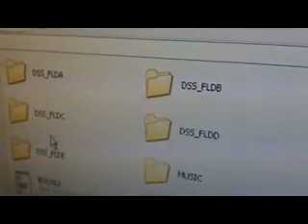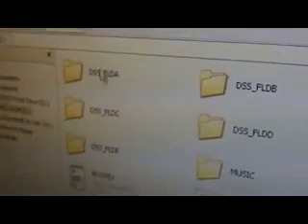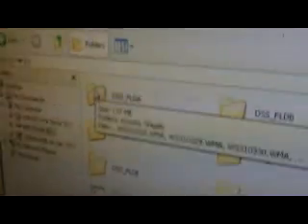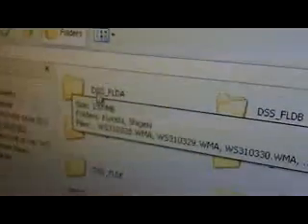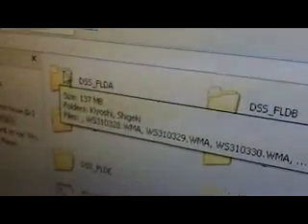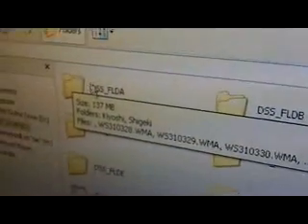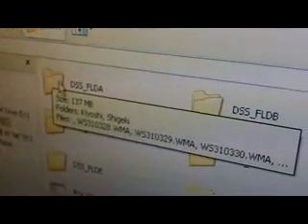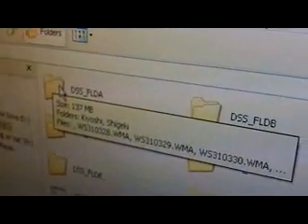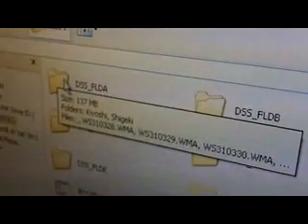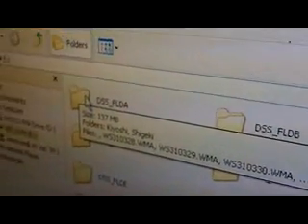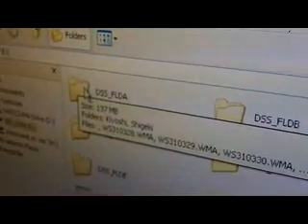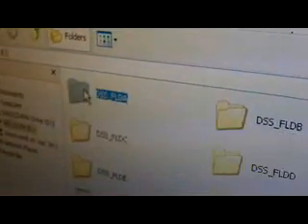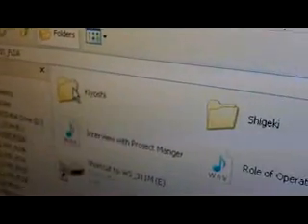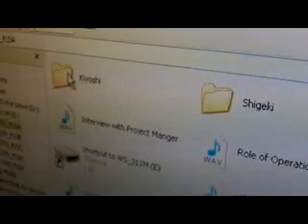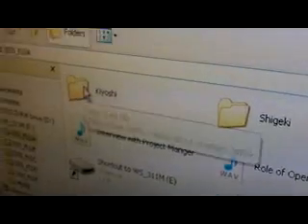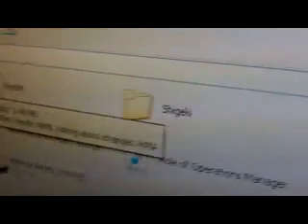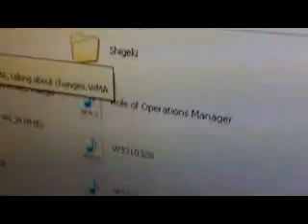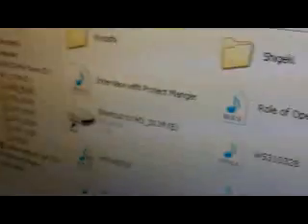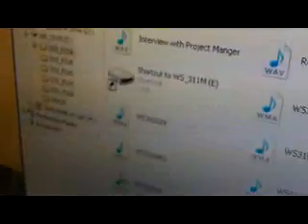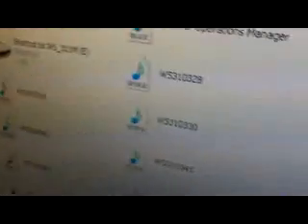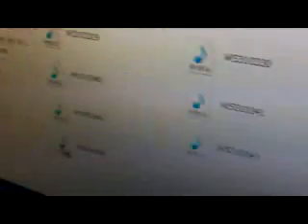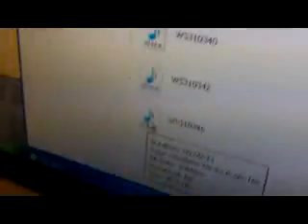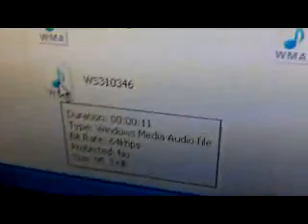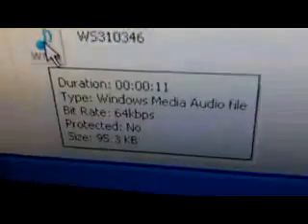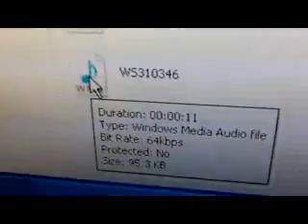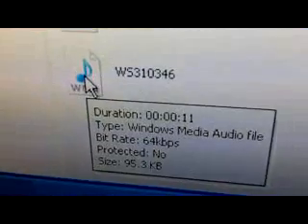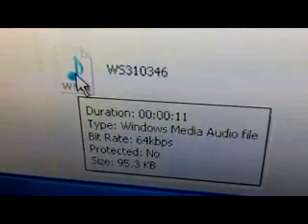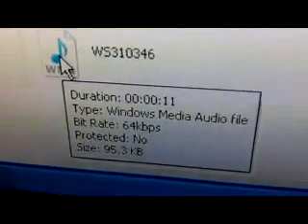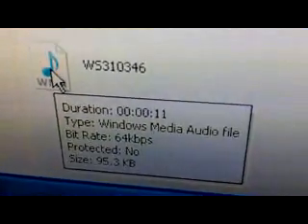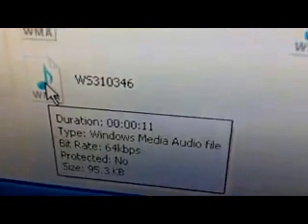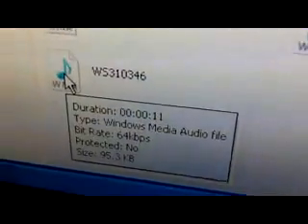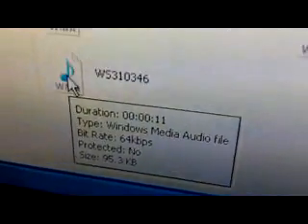Yours will always be the first icon that appears. And if you double-click, your recording will be the most recent one, which is at the bottom. To listen to it, you just have to double-click.